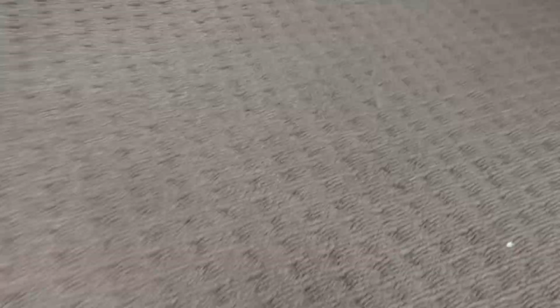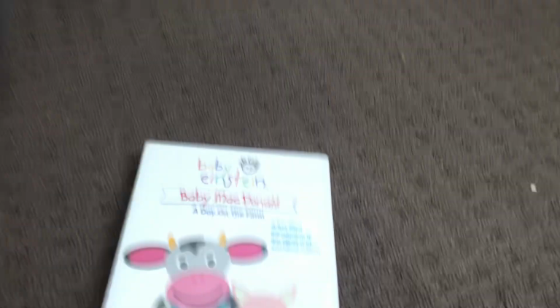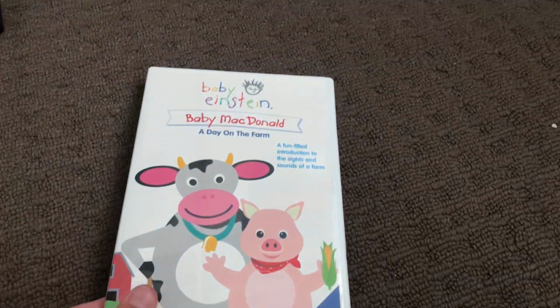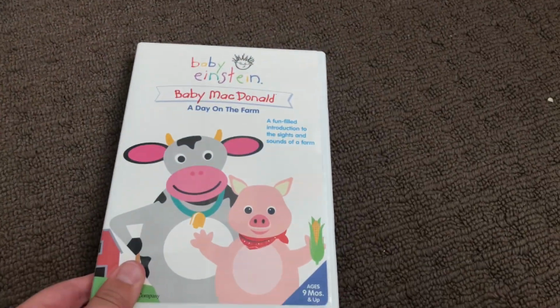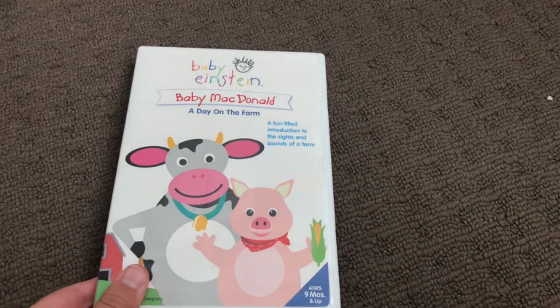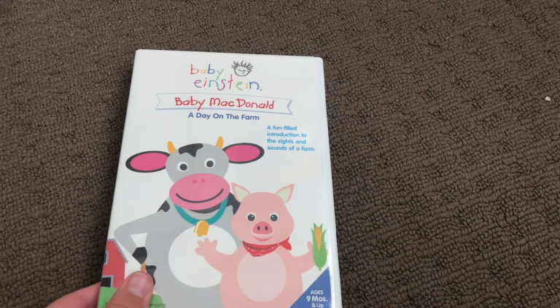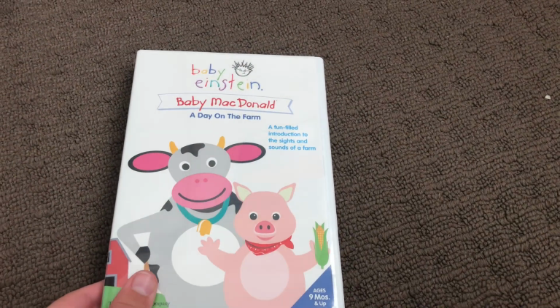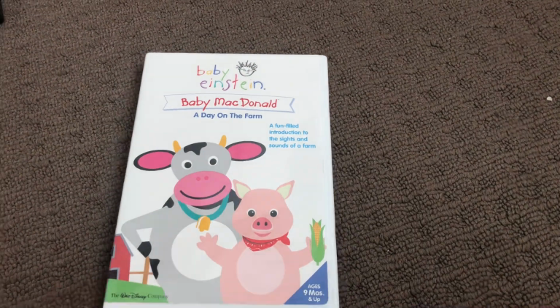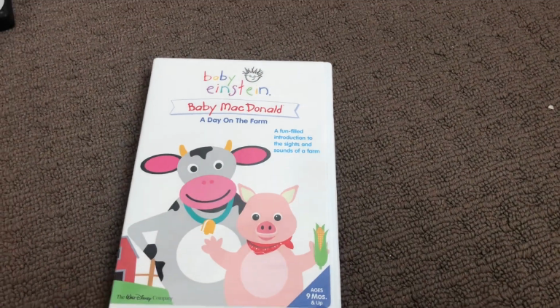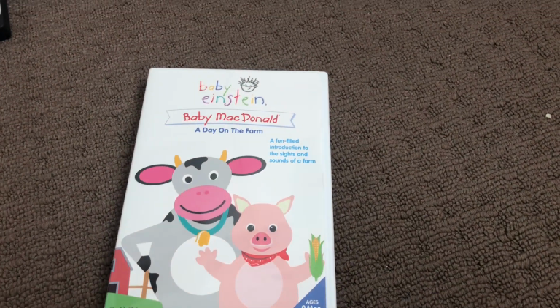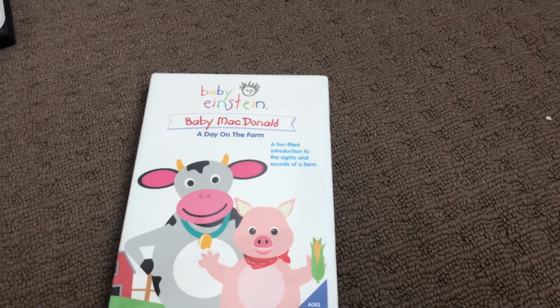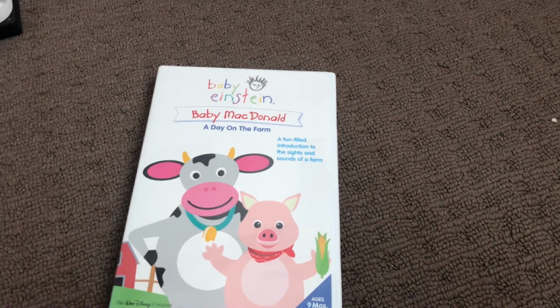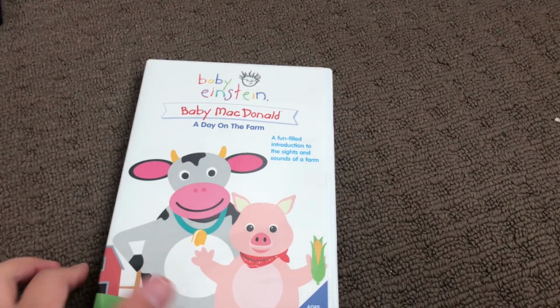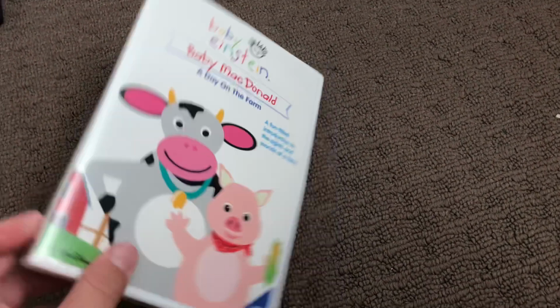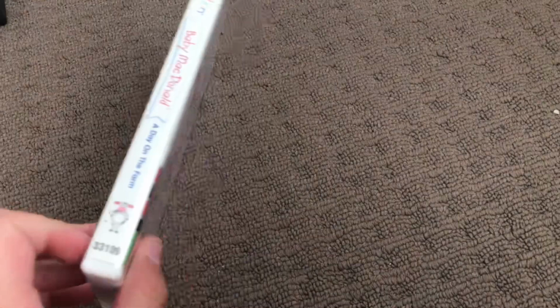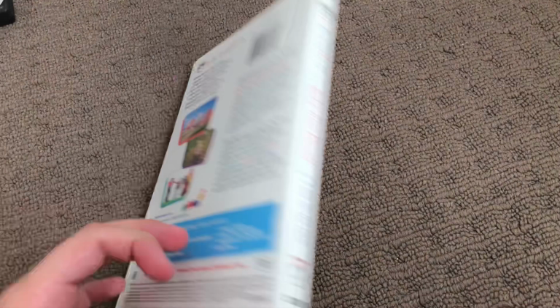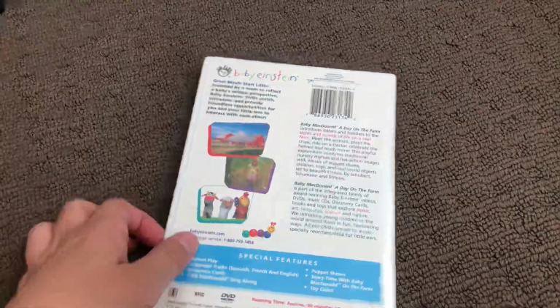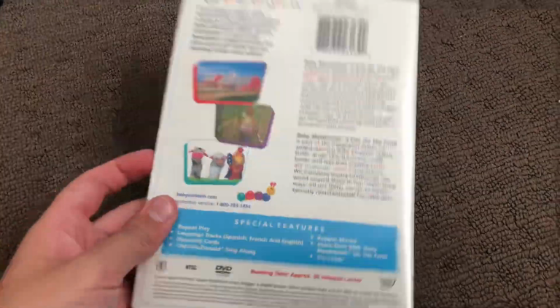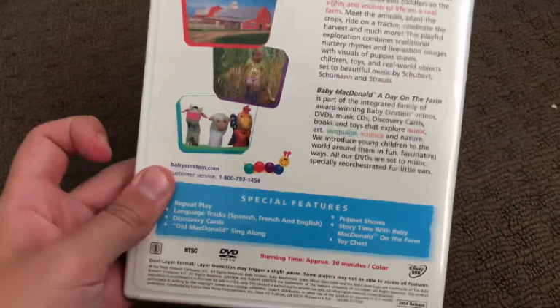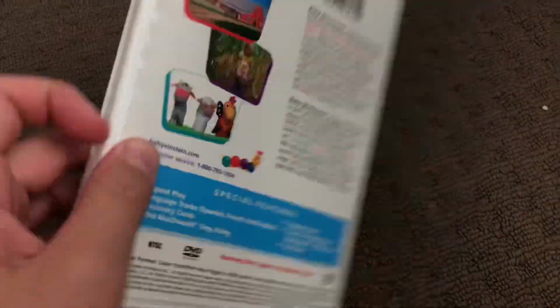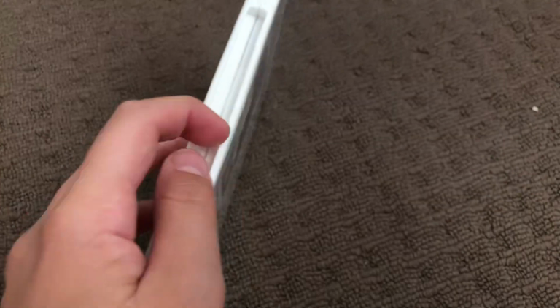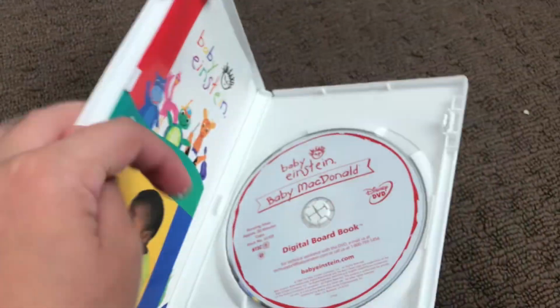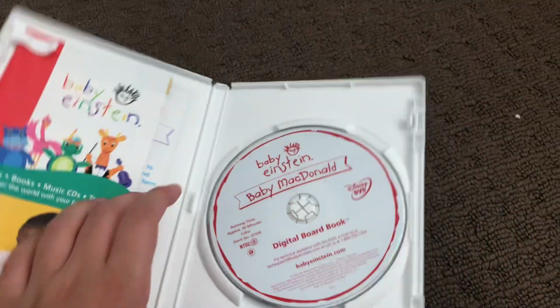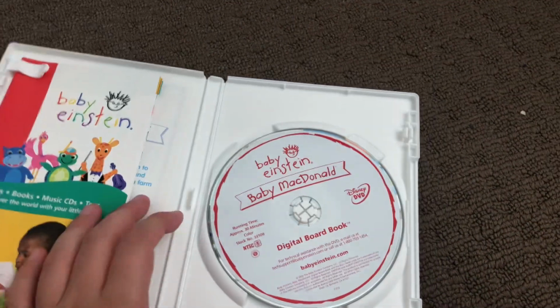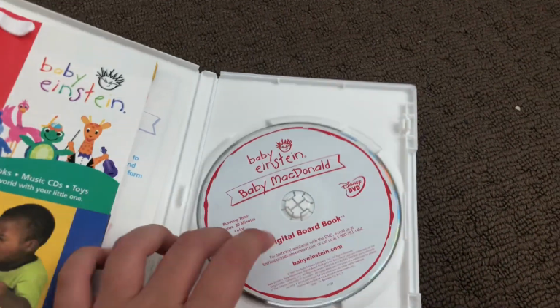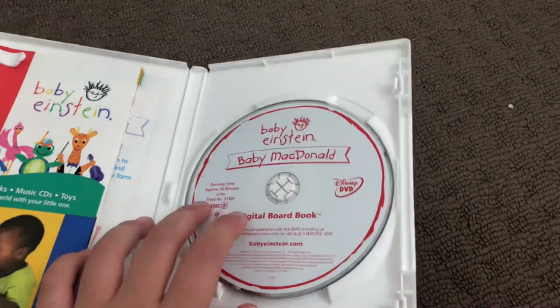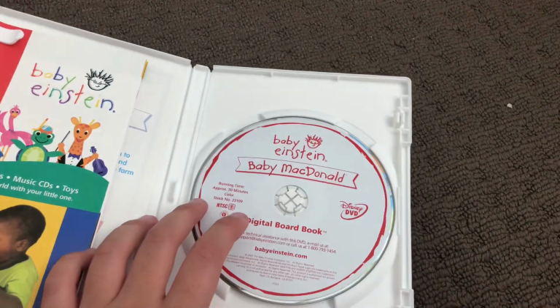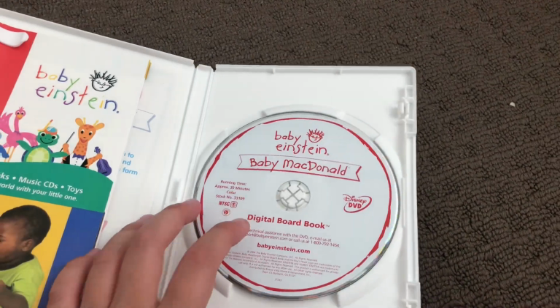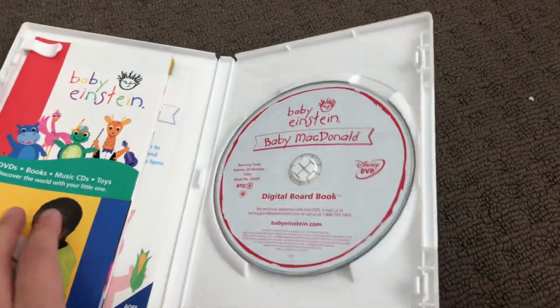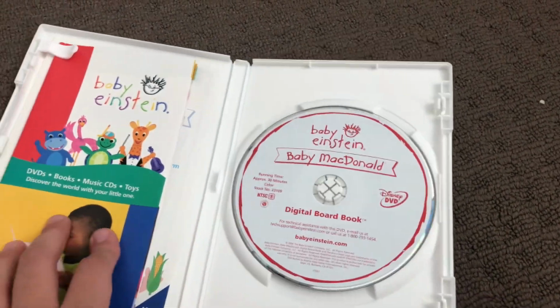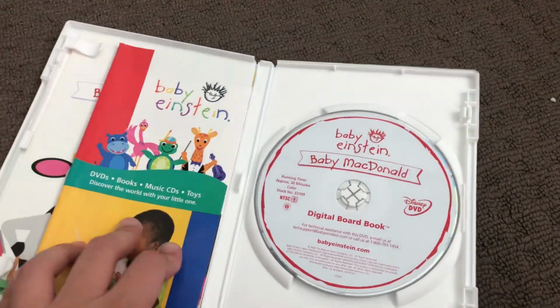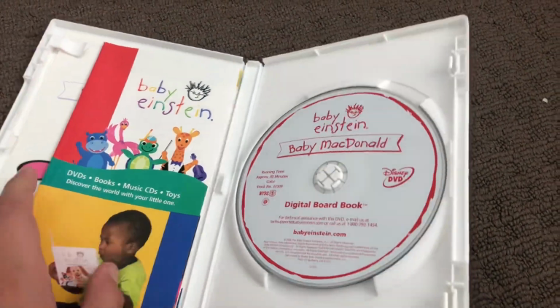First up is Baby MacDonald's 2004 DVD. Here's the front, the spine, and the back. Here's the disc, and here's the booklet.